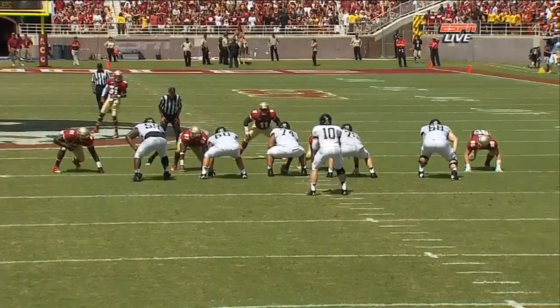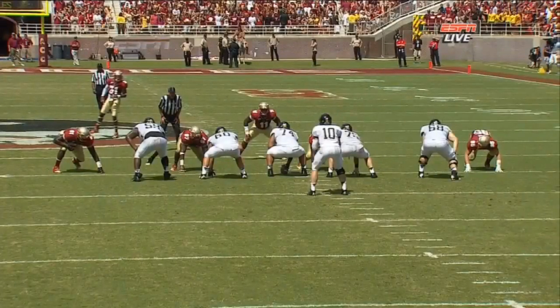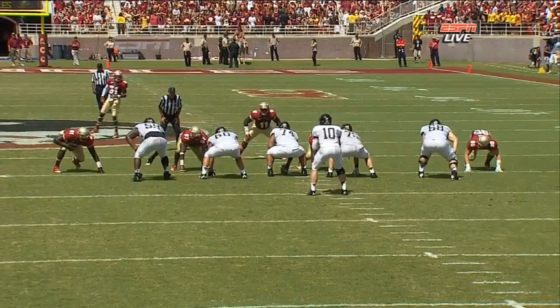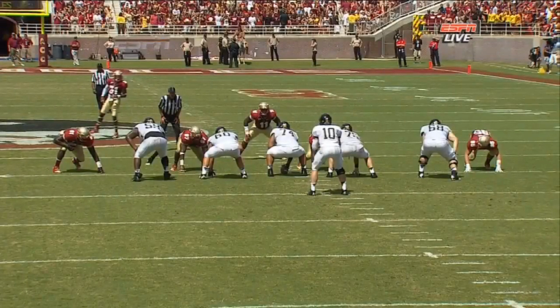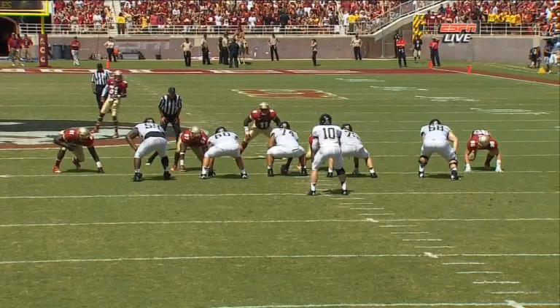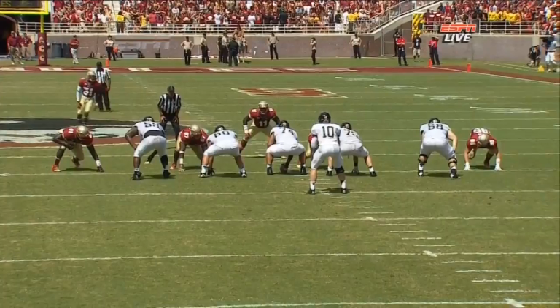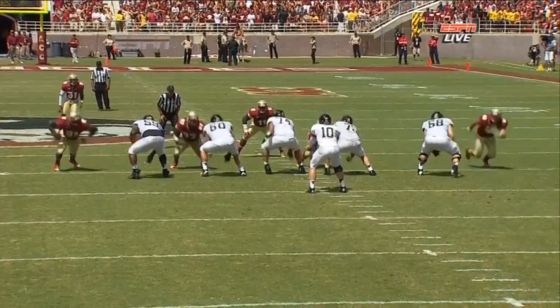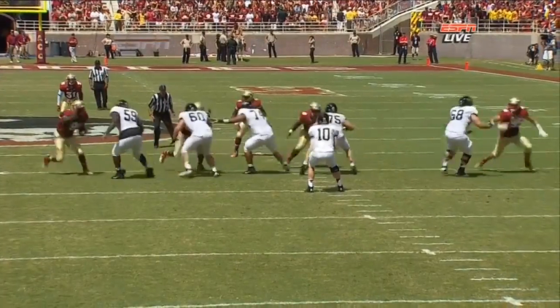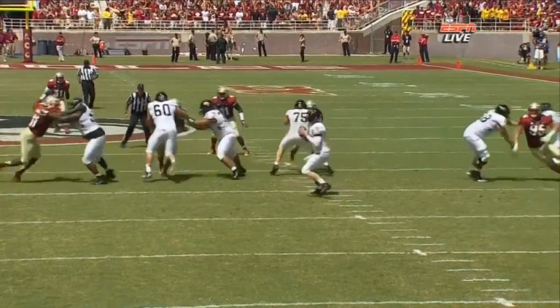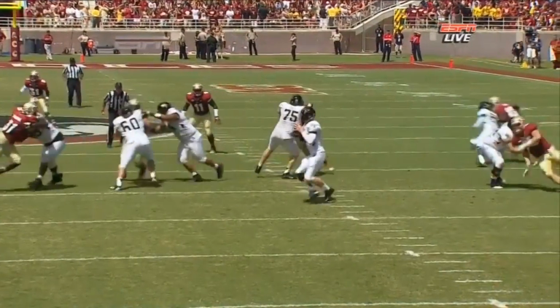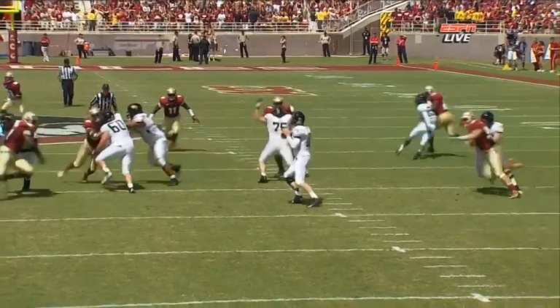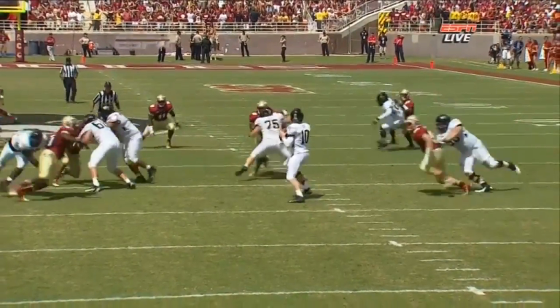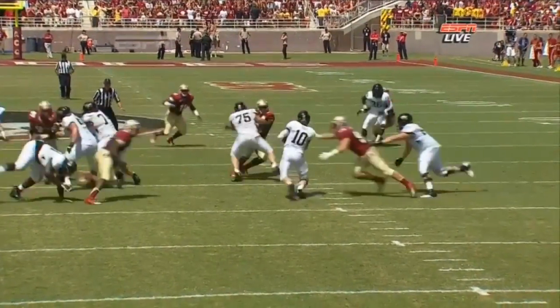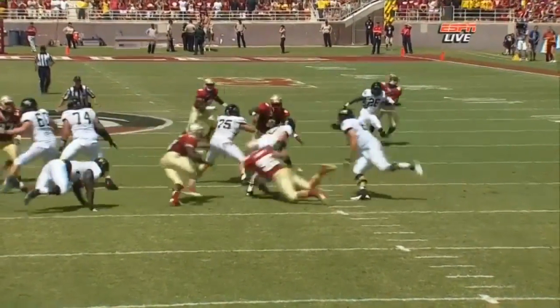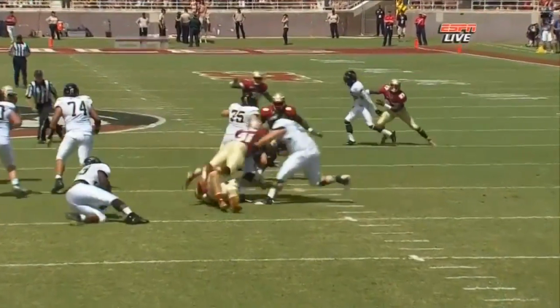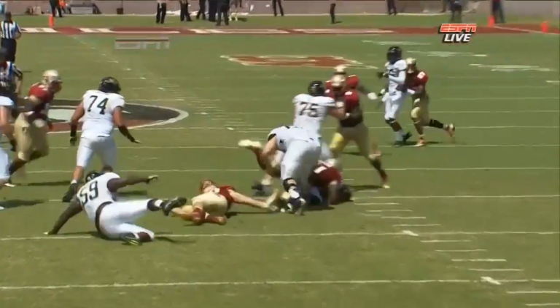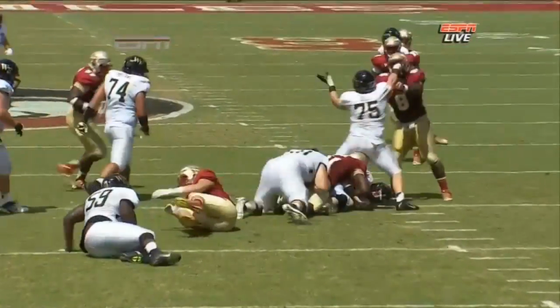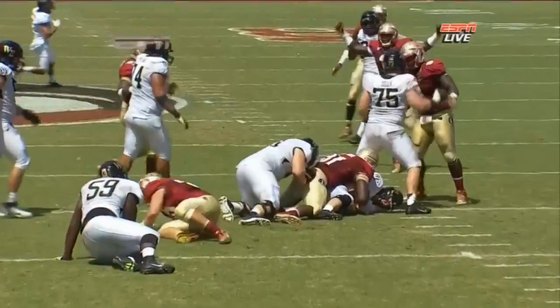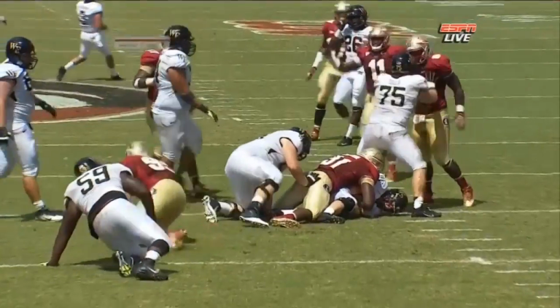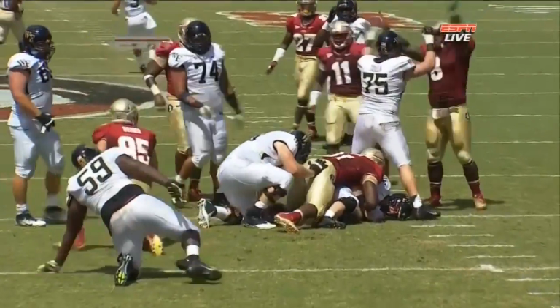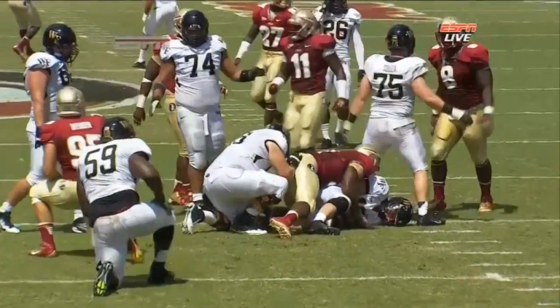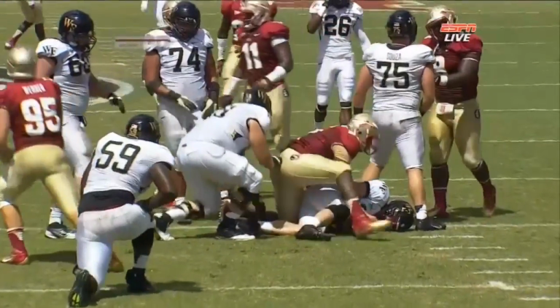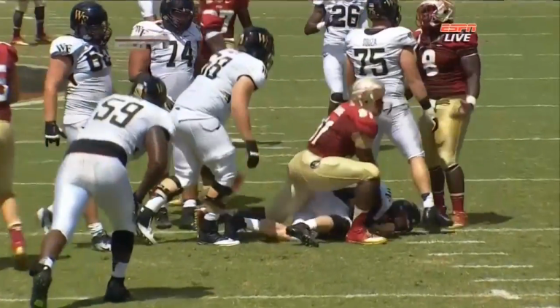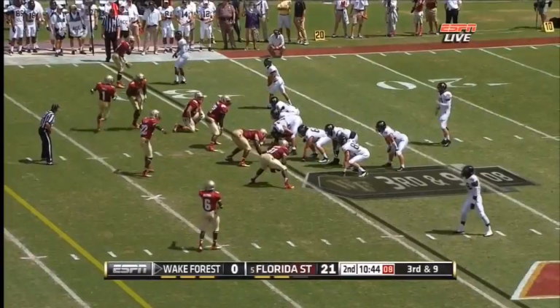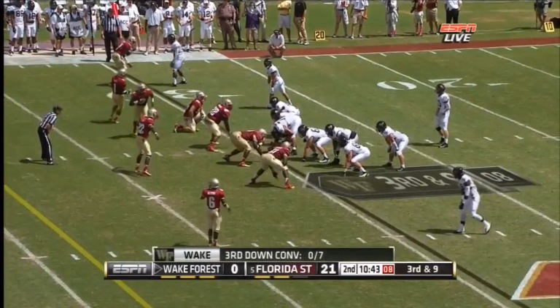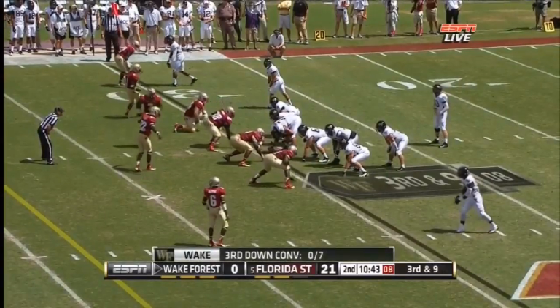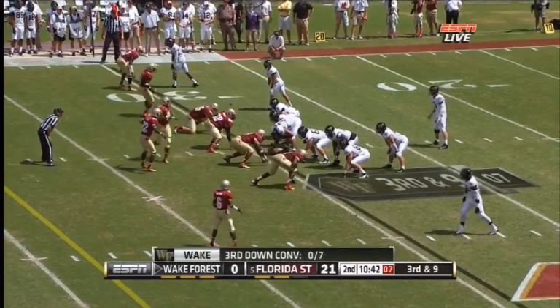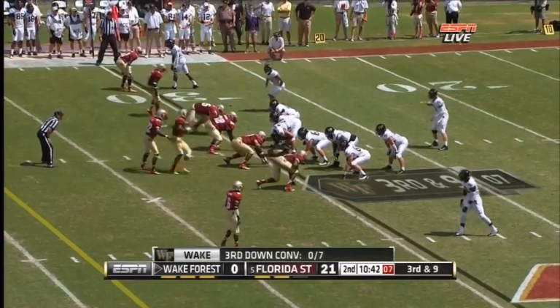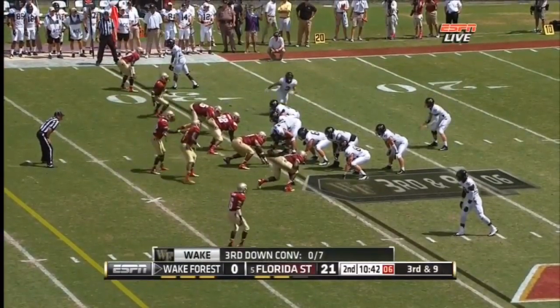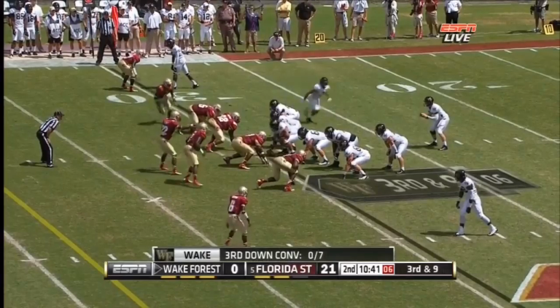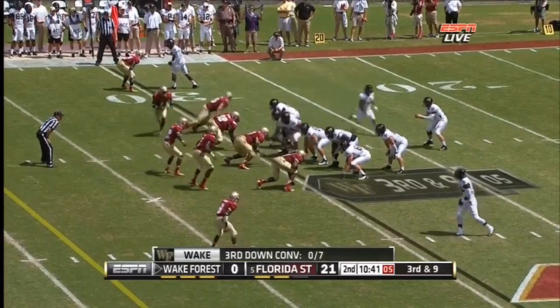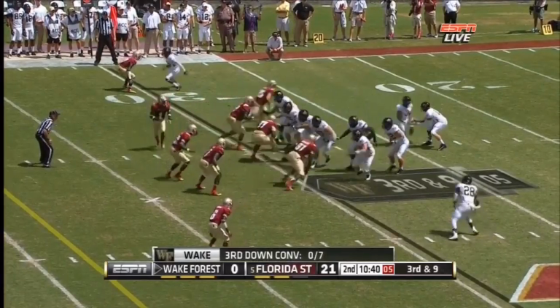As we look at the replay, there's also a penalty flag down. The news this week about Notre Dame joining the ACC for all sports except football and hockey — twenty million to fifty million — which is one of the most interesting parts of that whole equation.